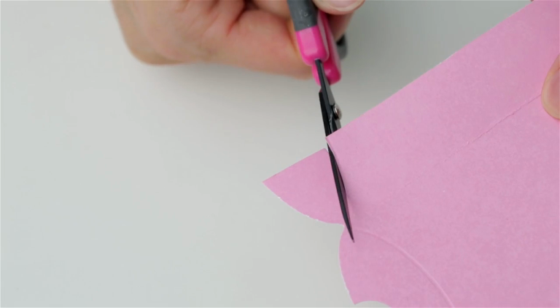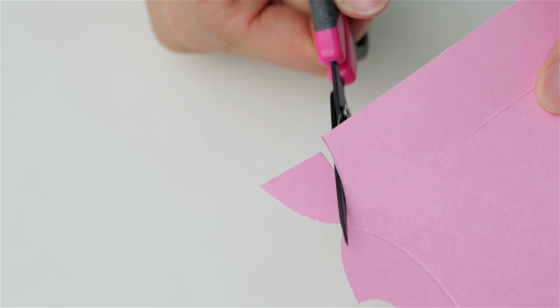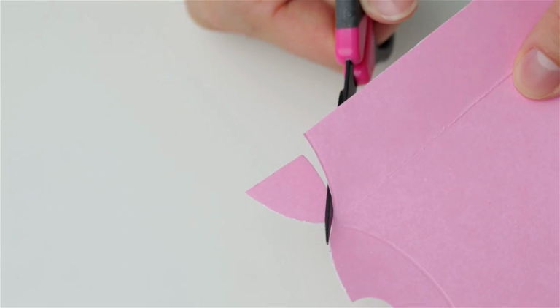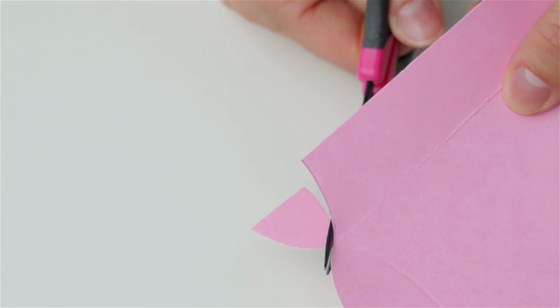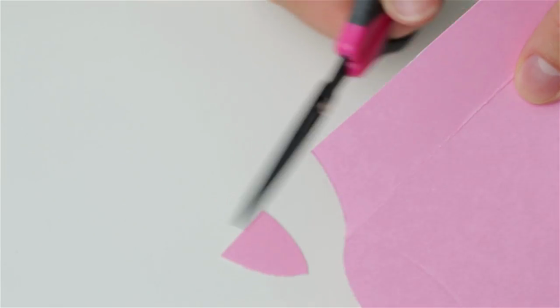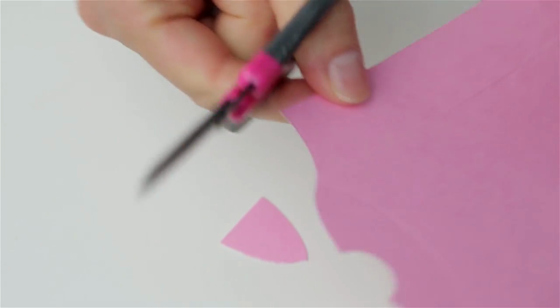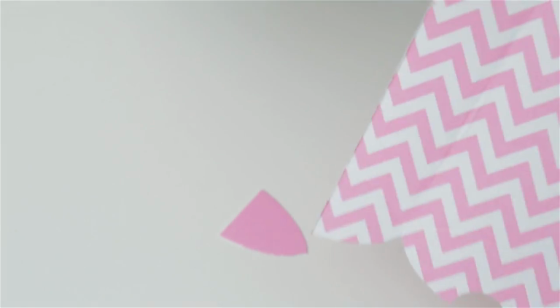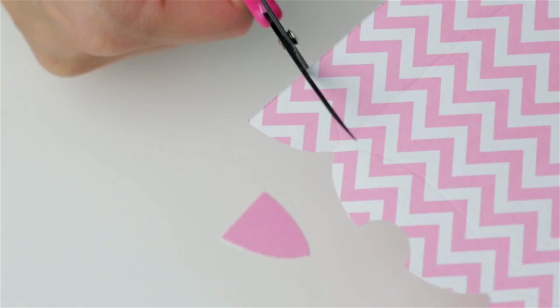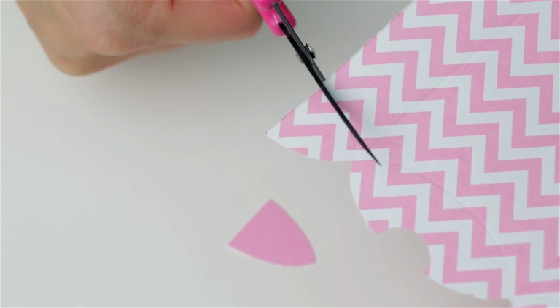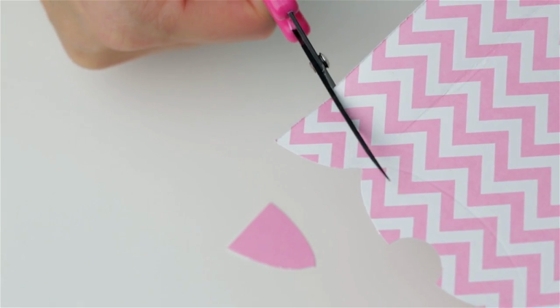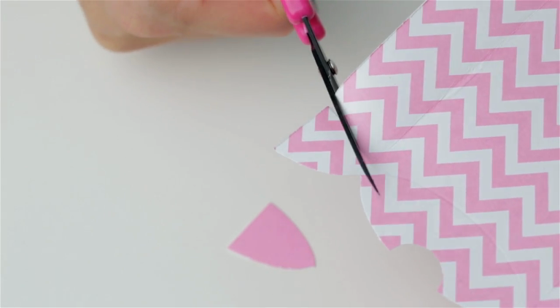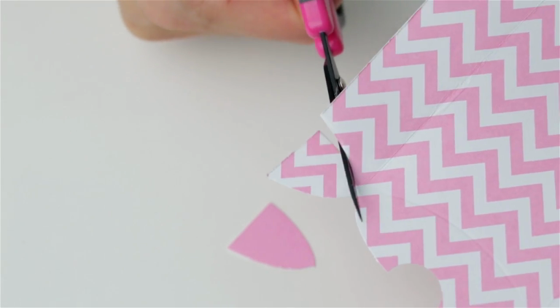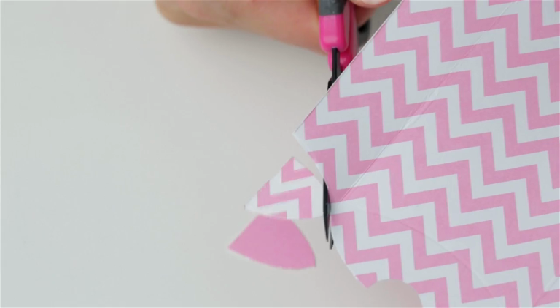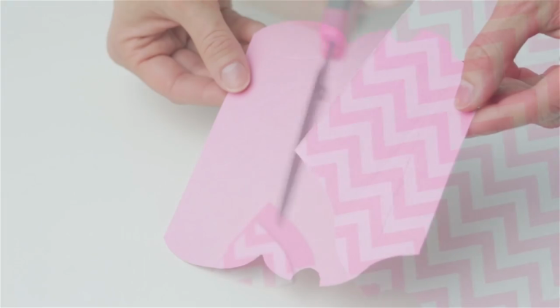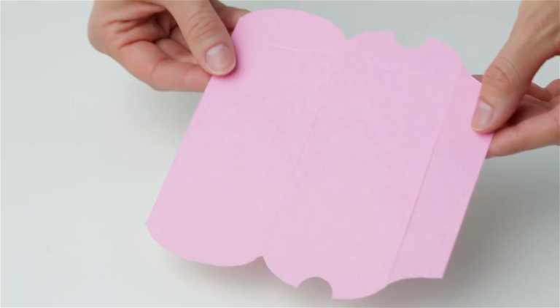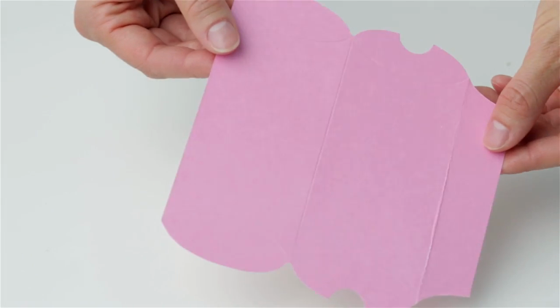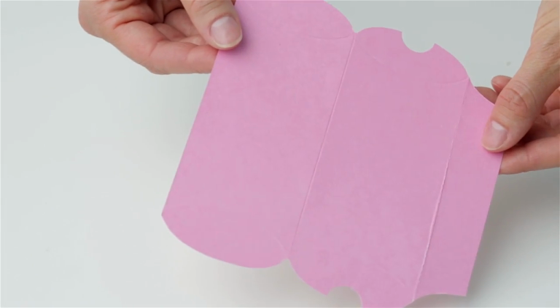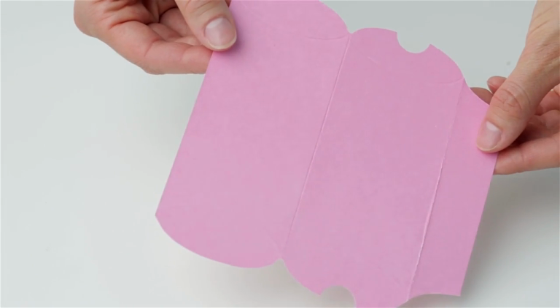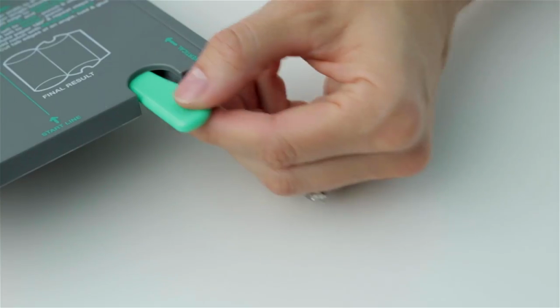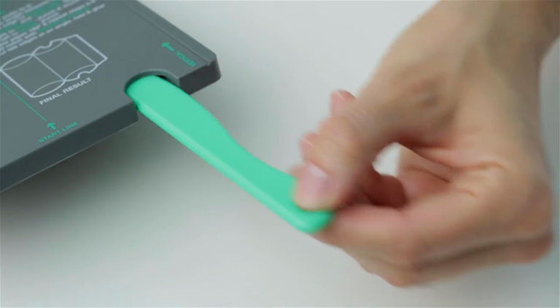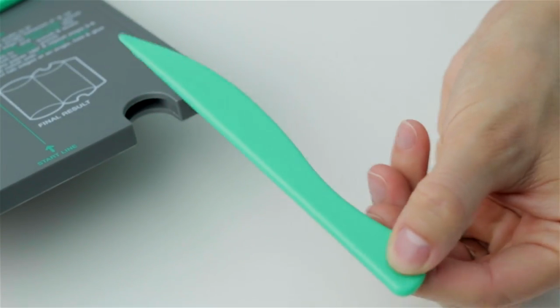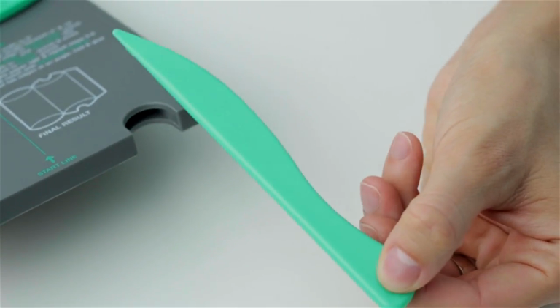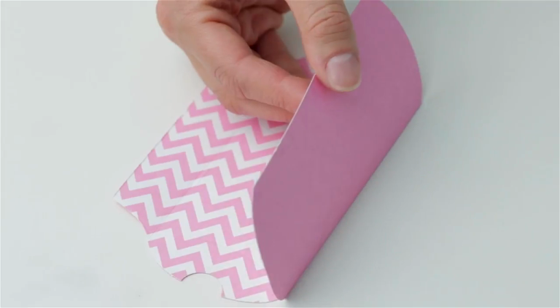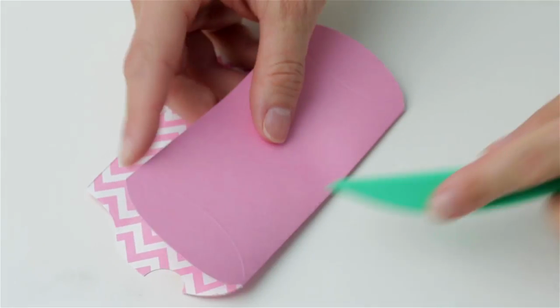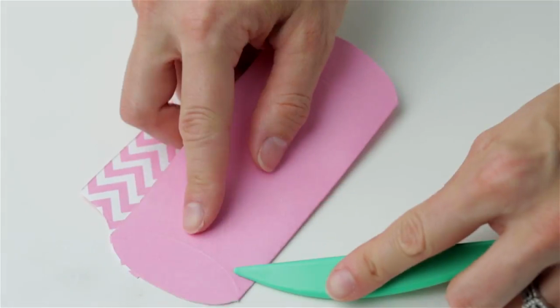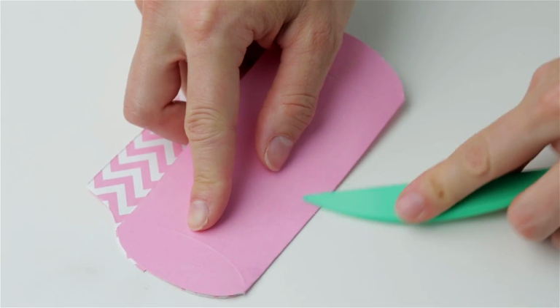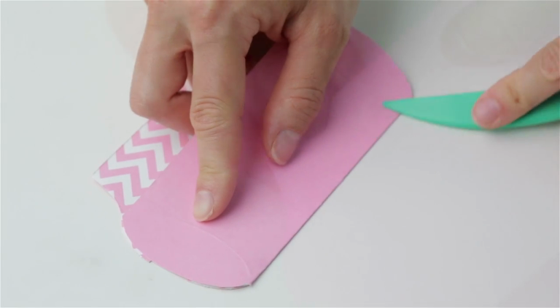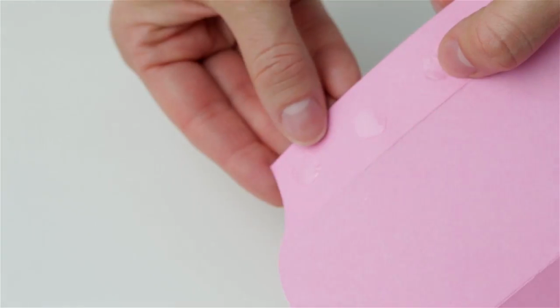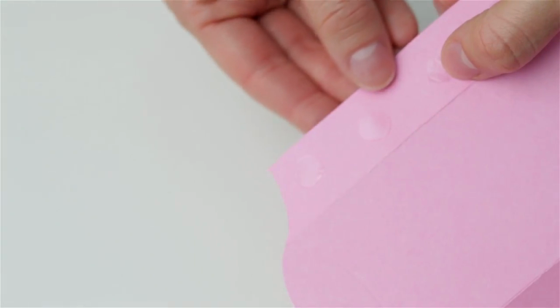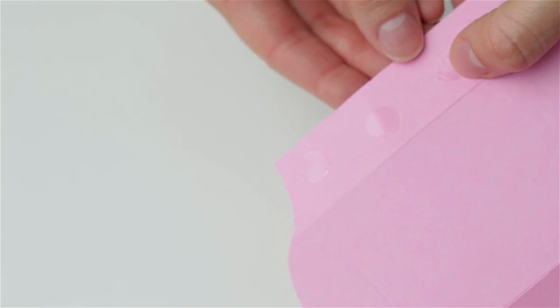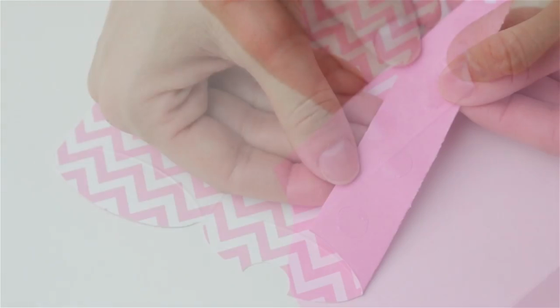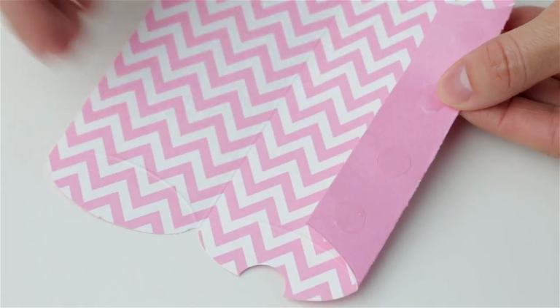Use some scissors to cut the short tab using the scored curve line as a guide. When you're finished, your paper will look like this. Use the scoring tool to crease the score lines and apply adhesive to the half inch tab.